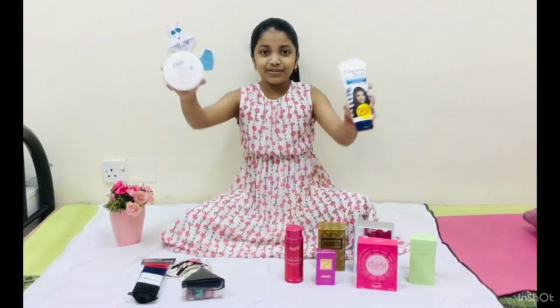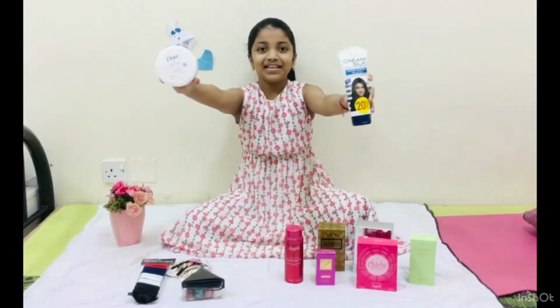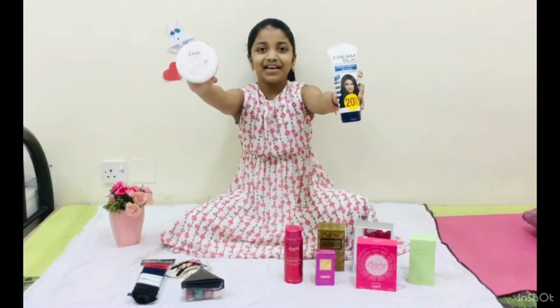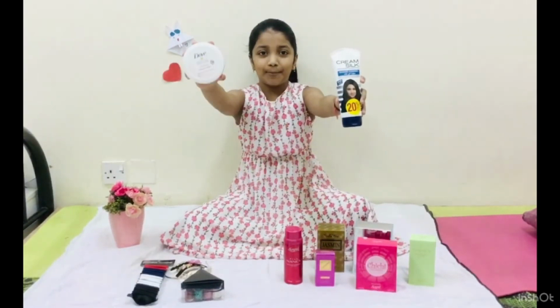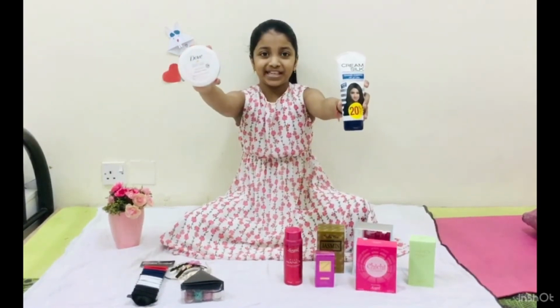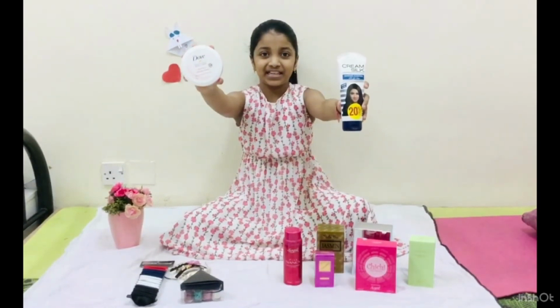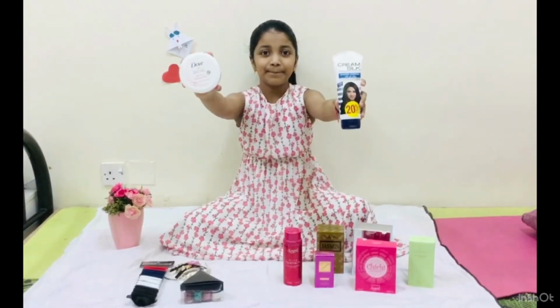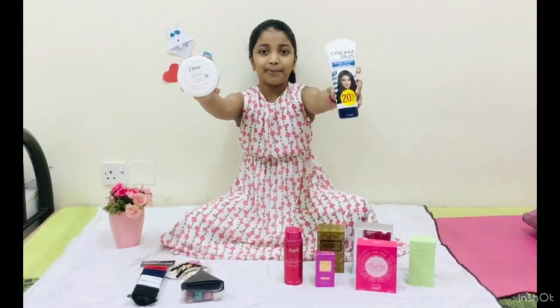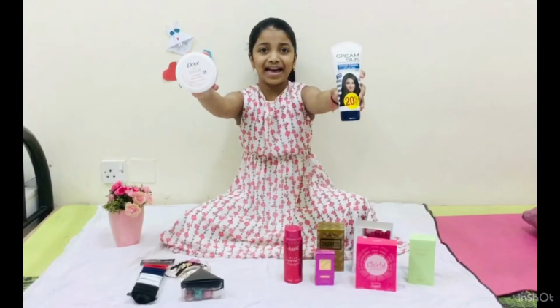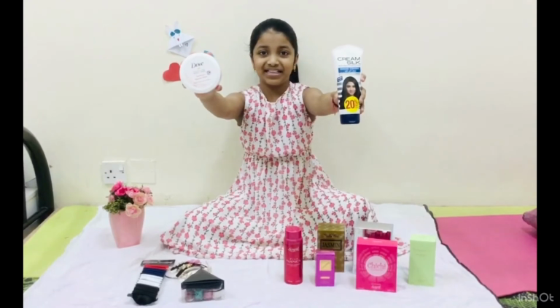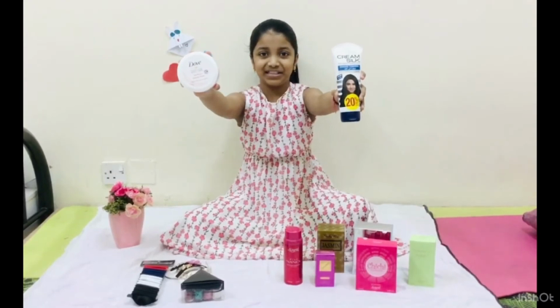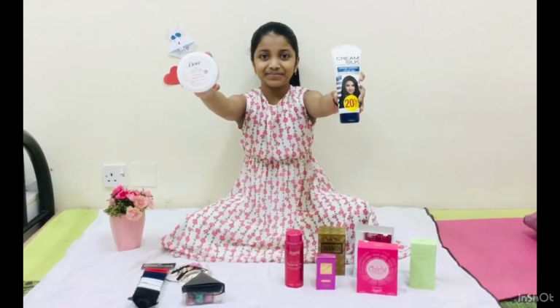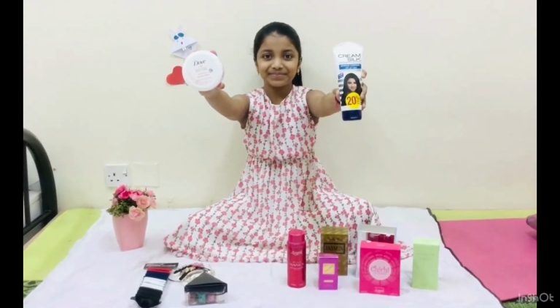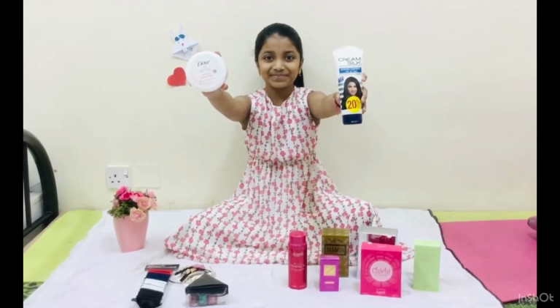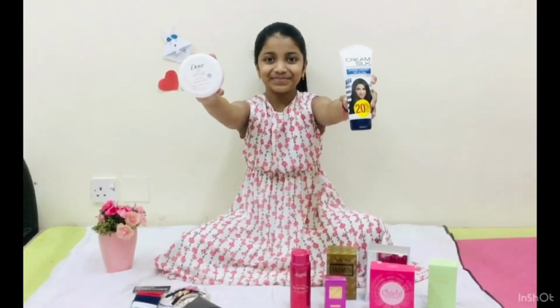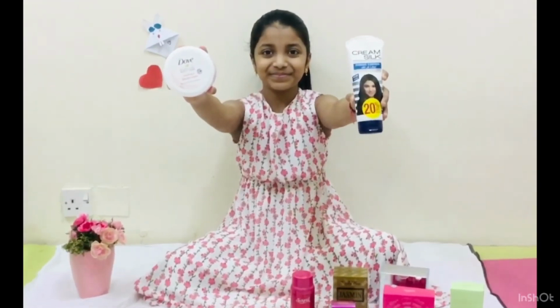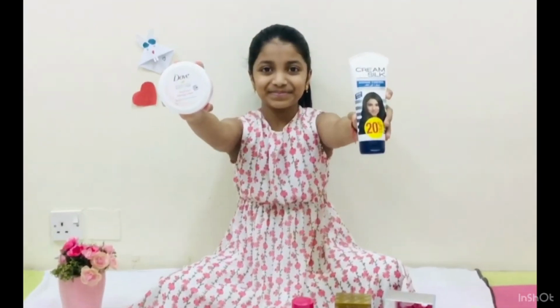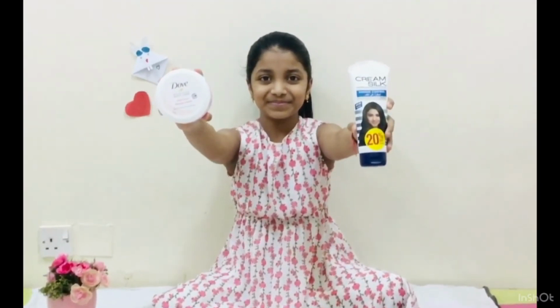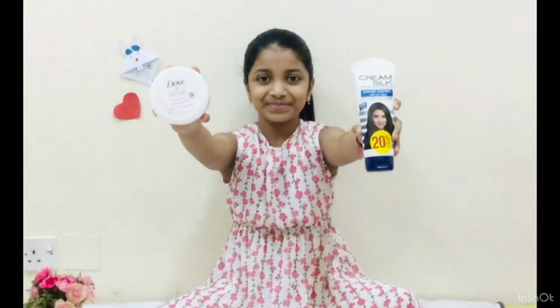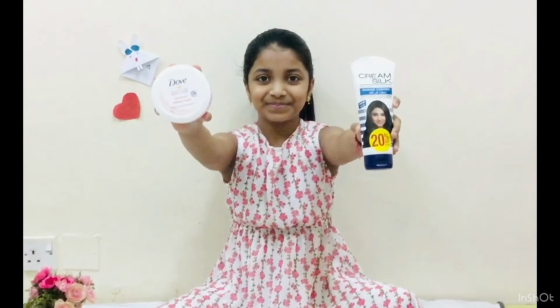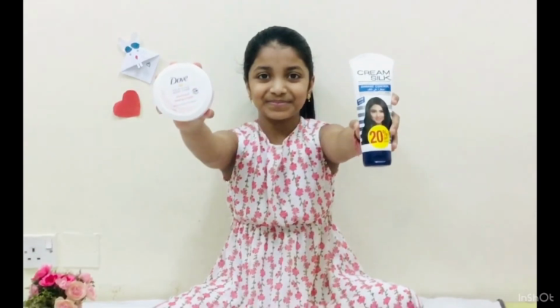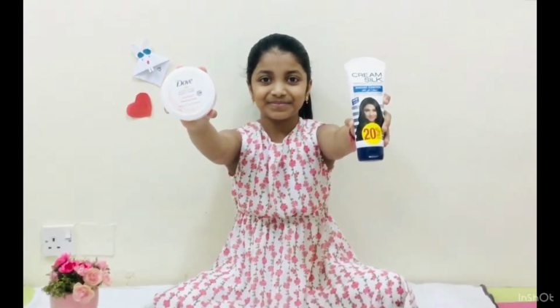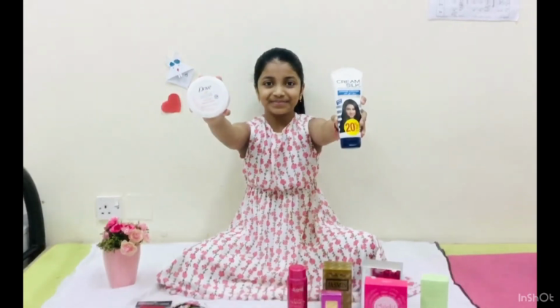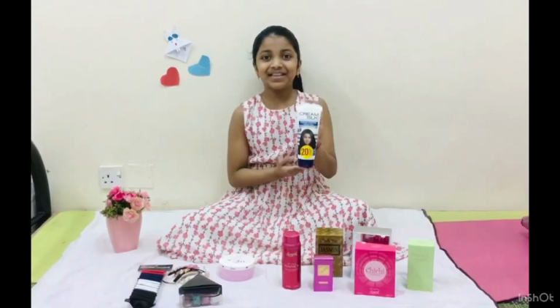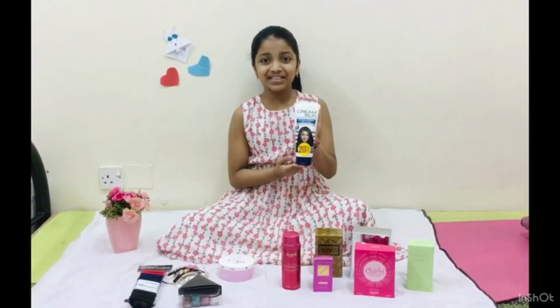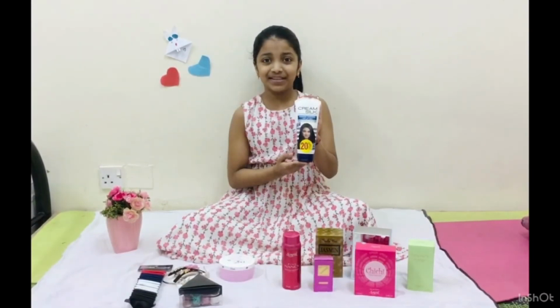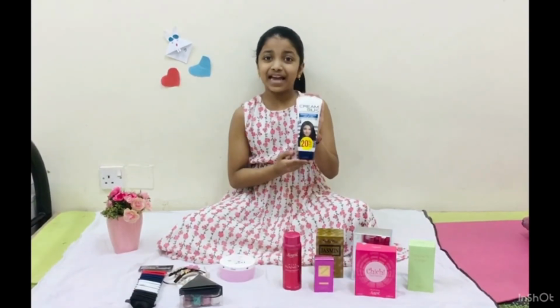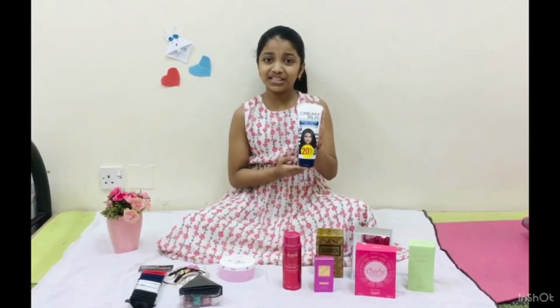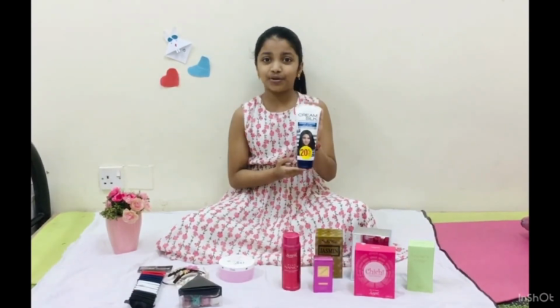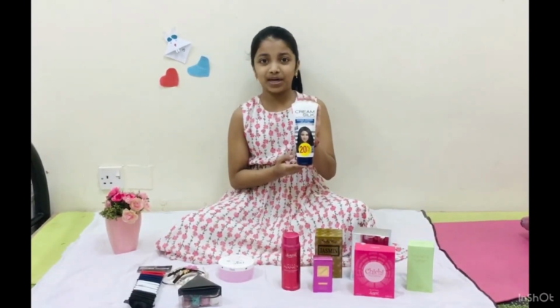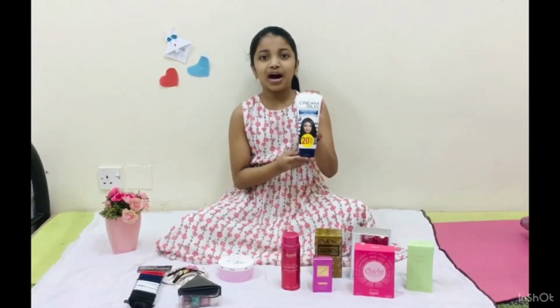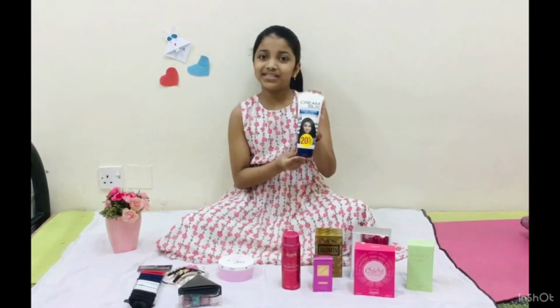I use them with hair paint, moisturizing cream, hair conditioner. The conditioner helps damaged hair and makes the skin silky.